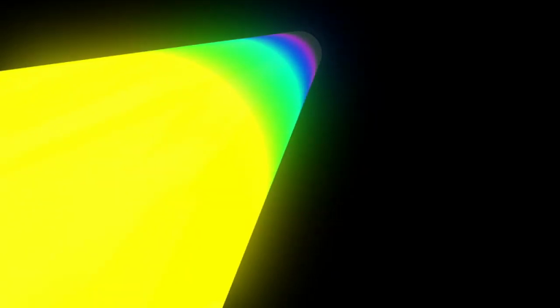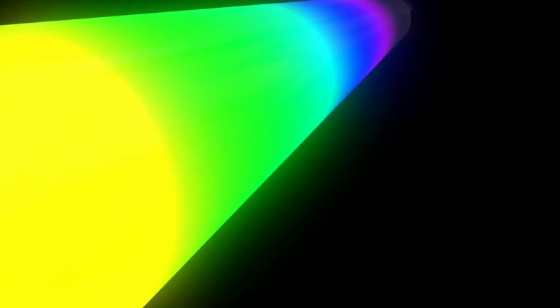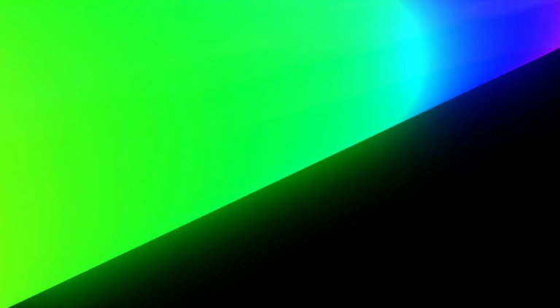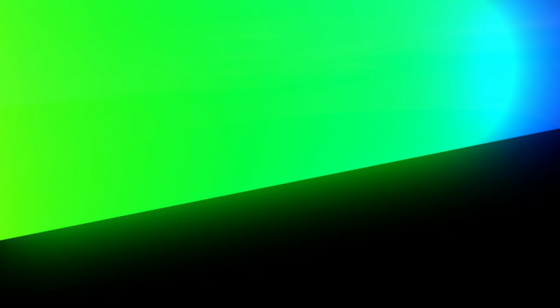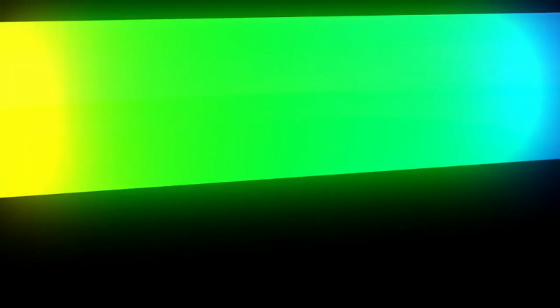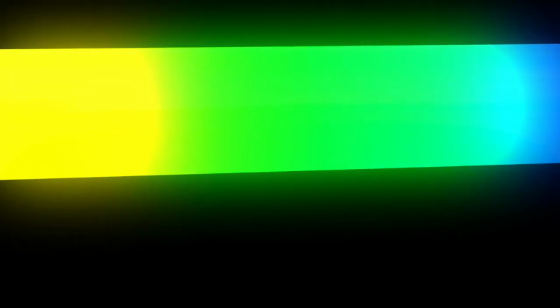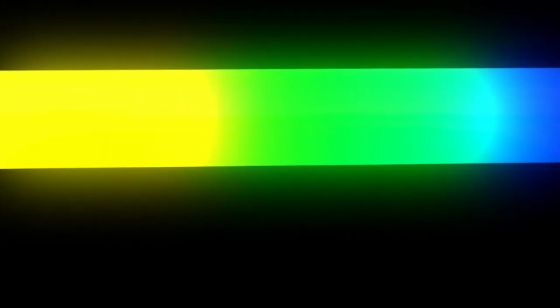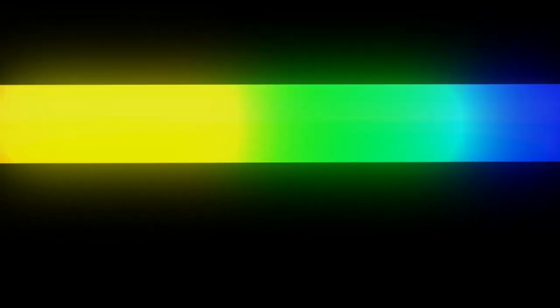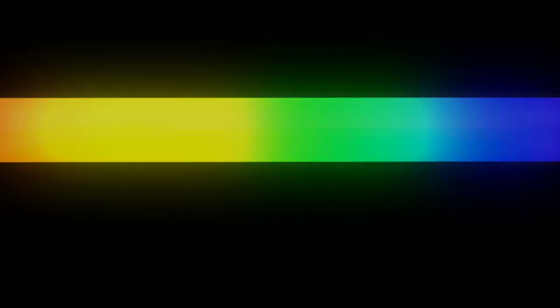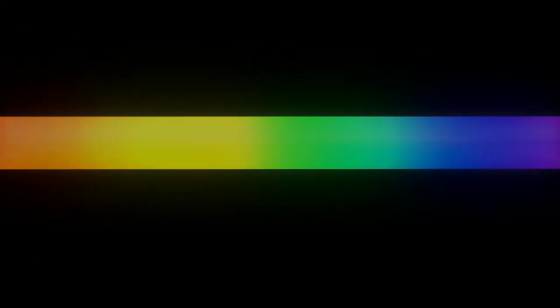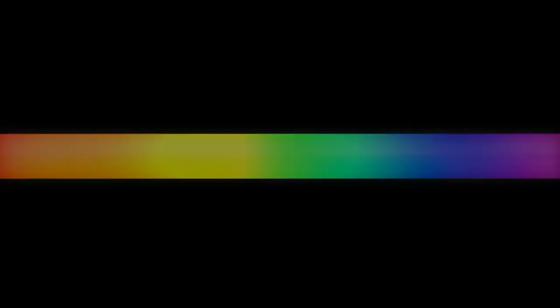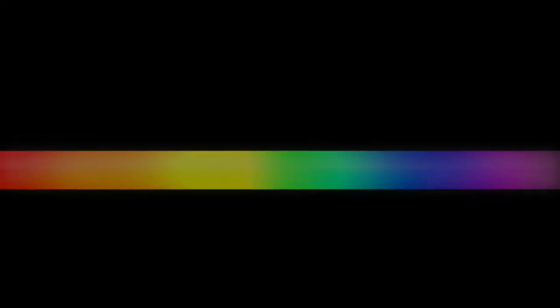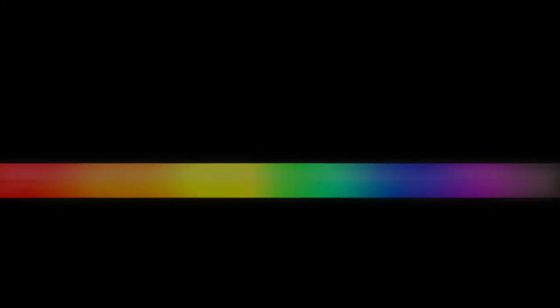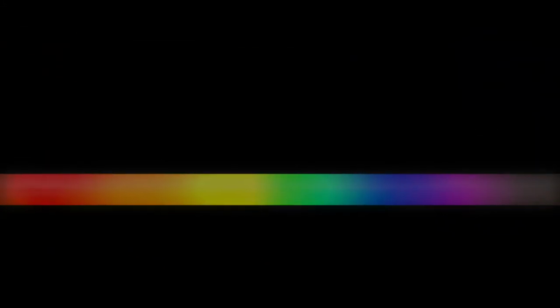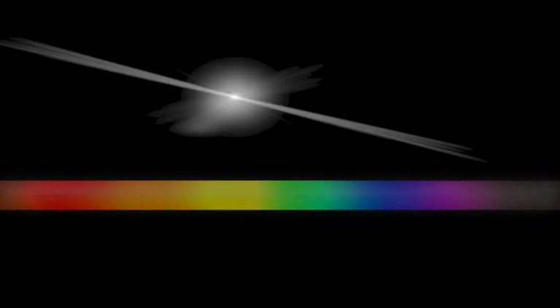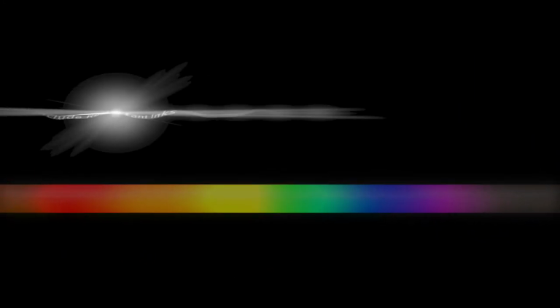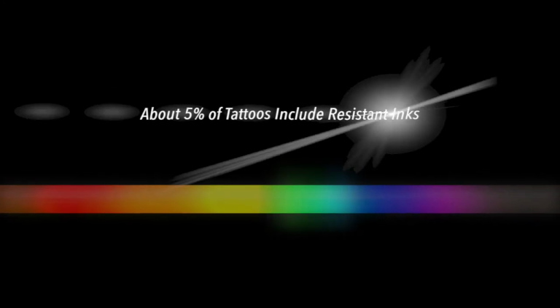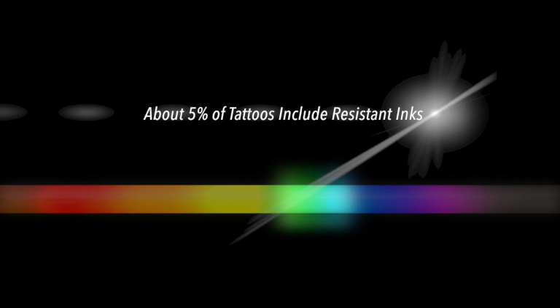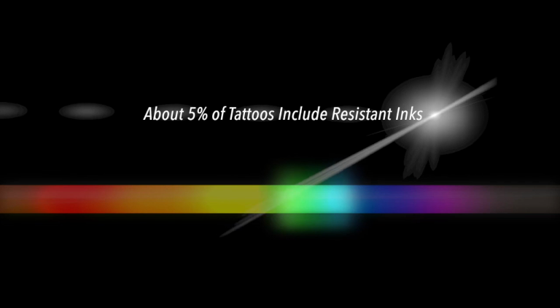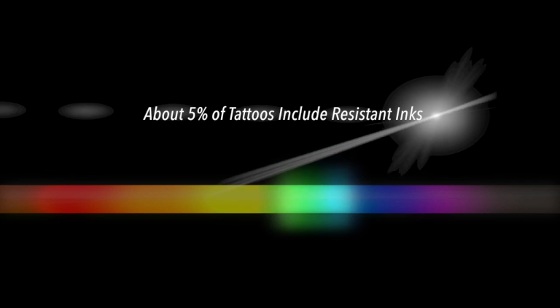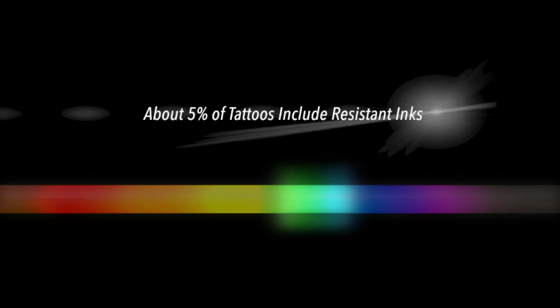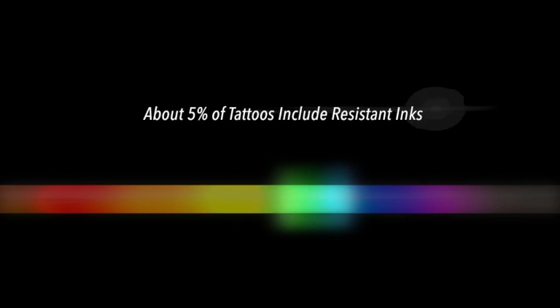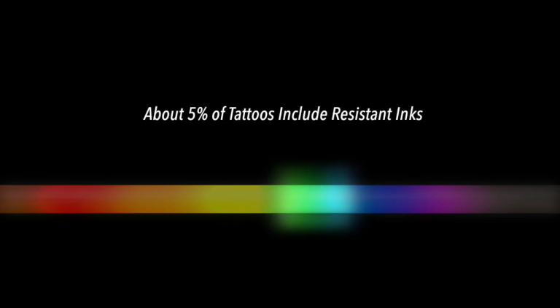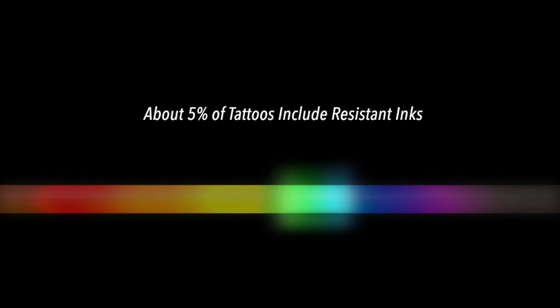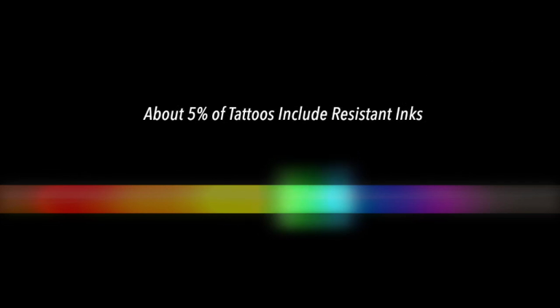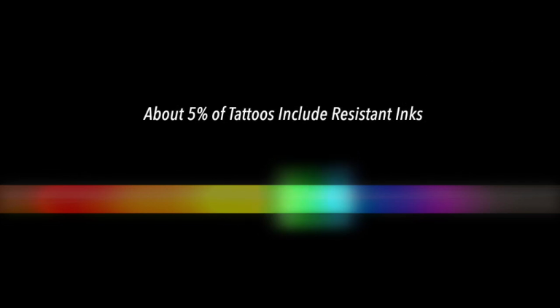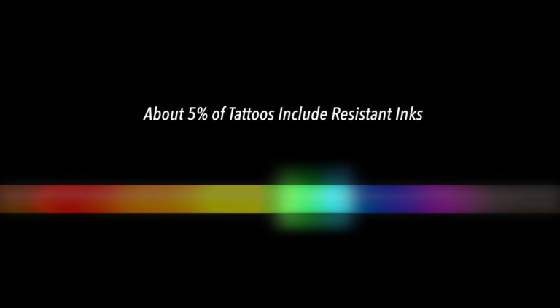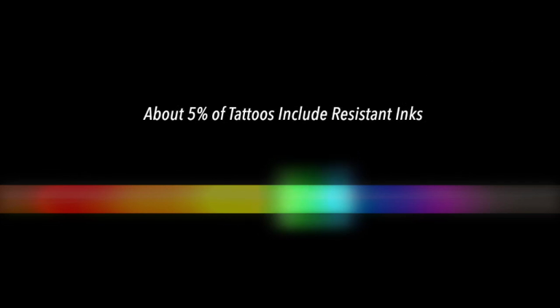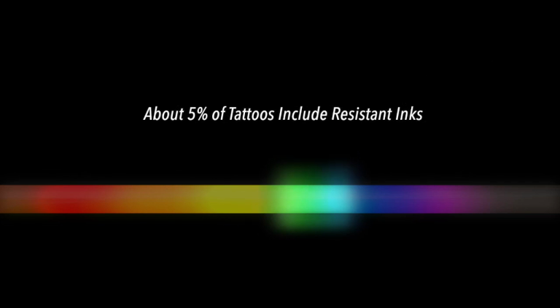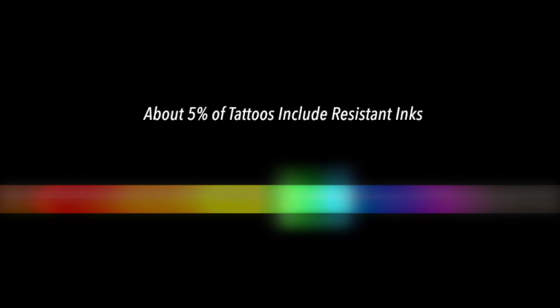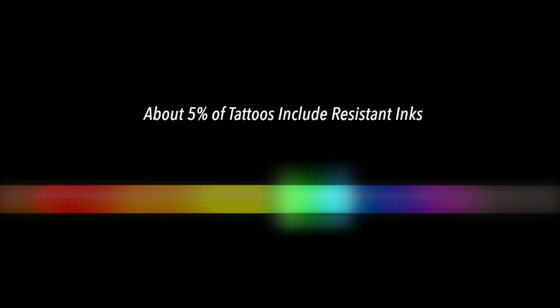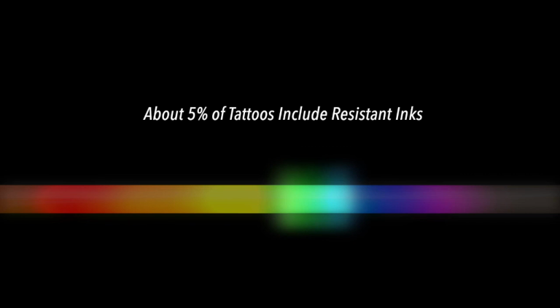But there's a small section of the color spectrum that can be resistant and pose a challenge for removal. About 5% of tattoos feature bright blue or green ink colors that have been difficult to erase completely.